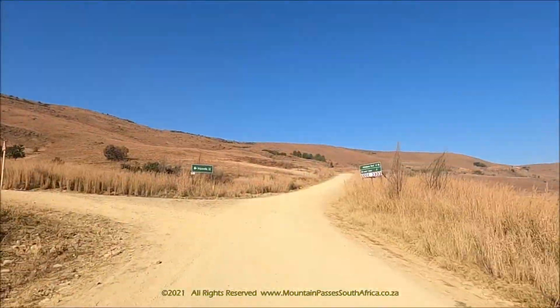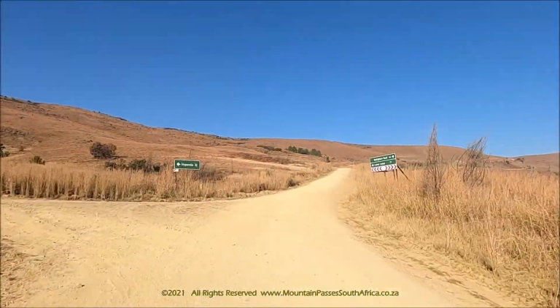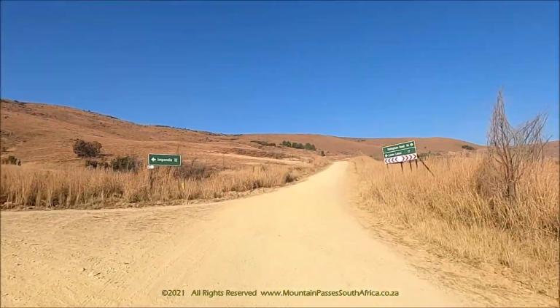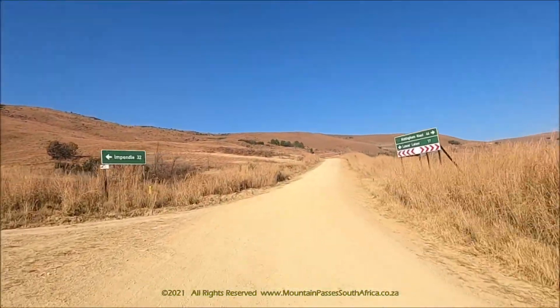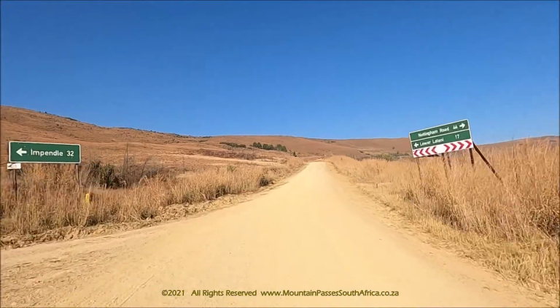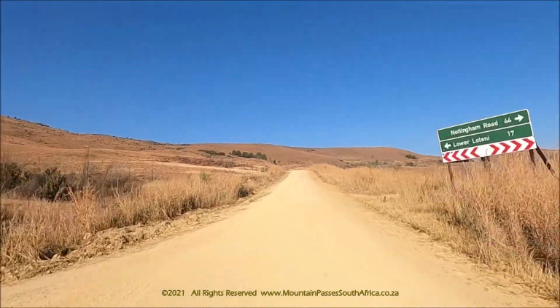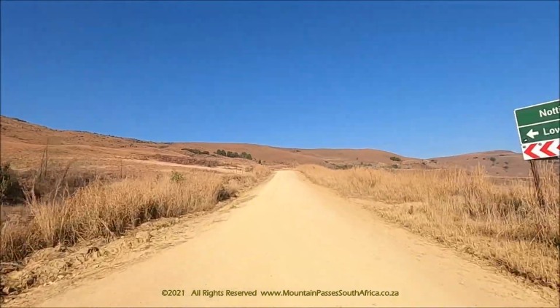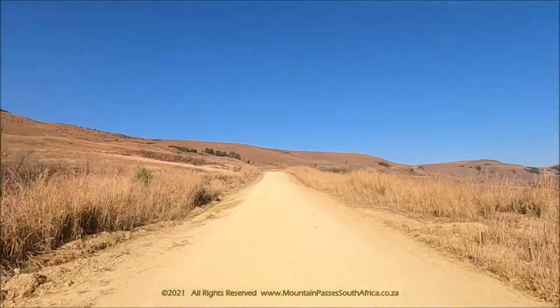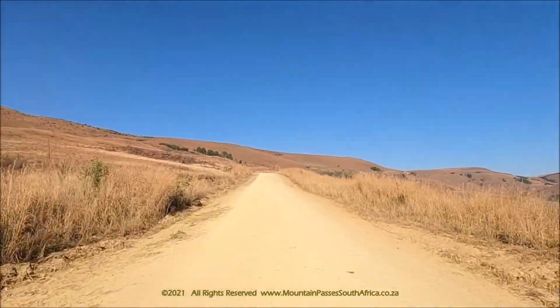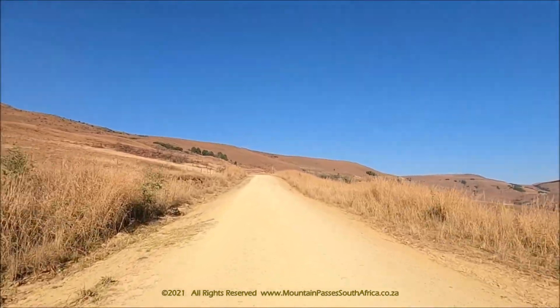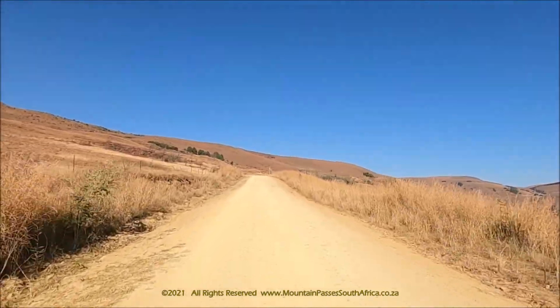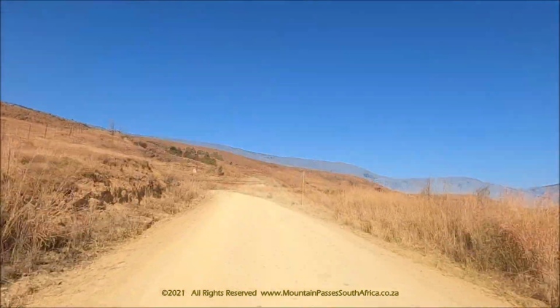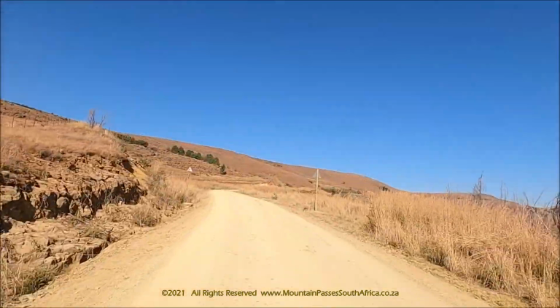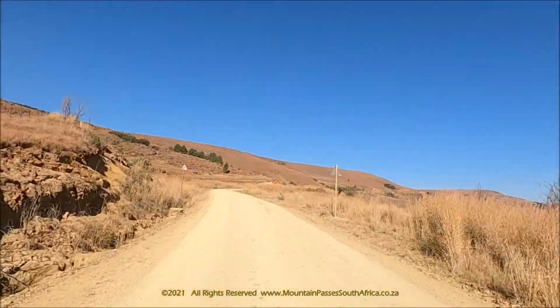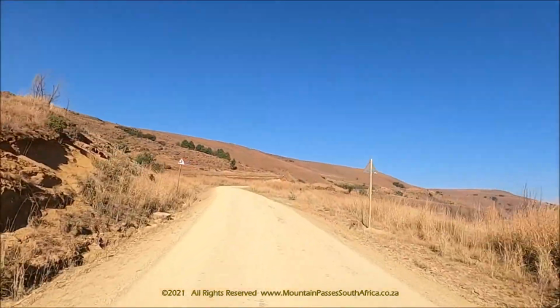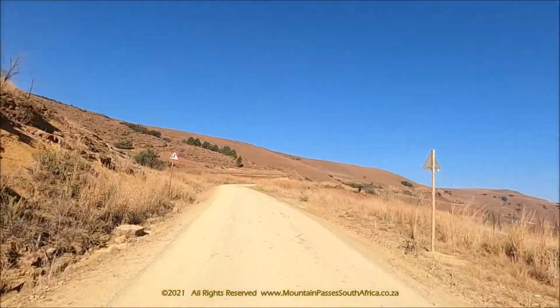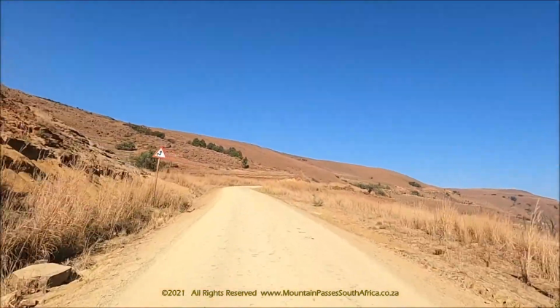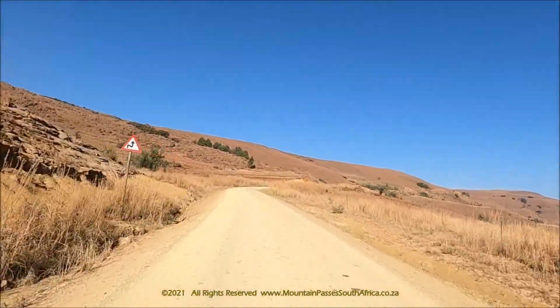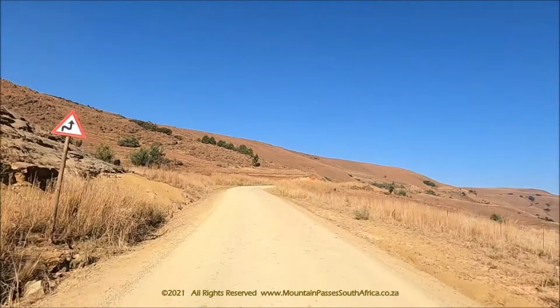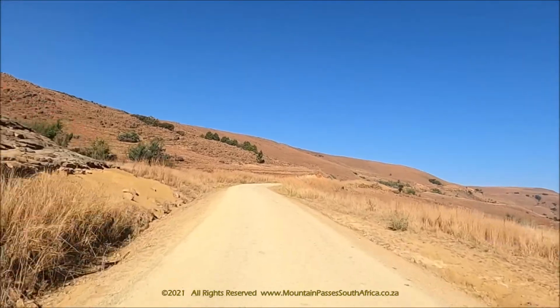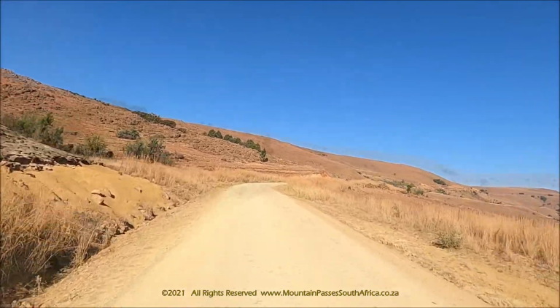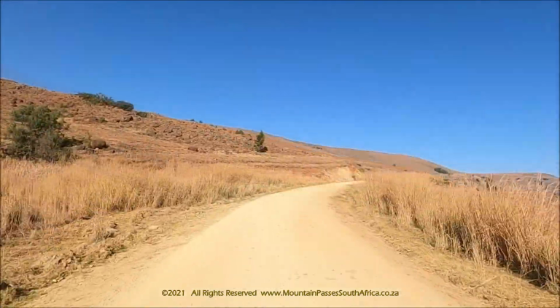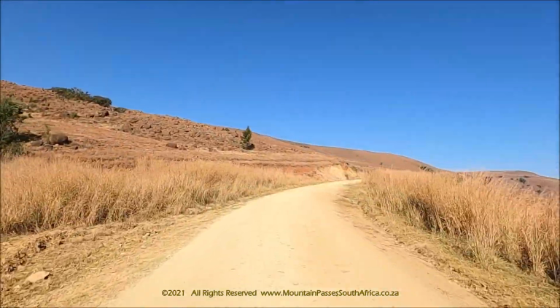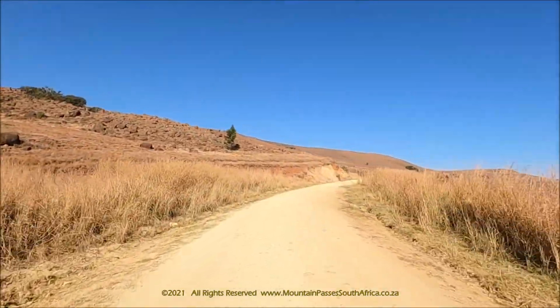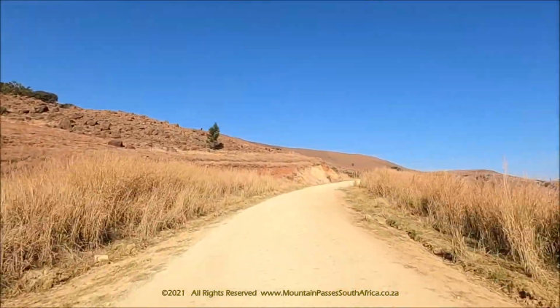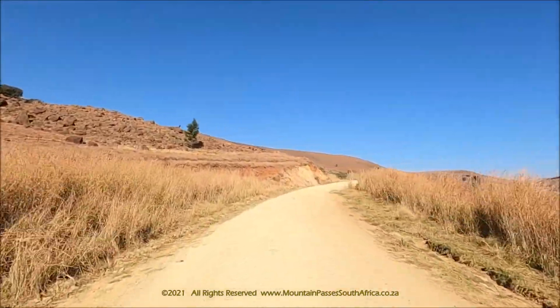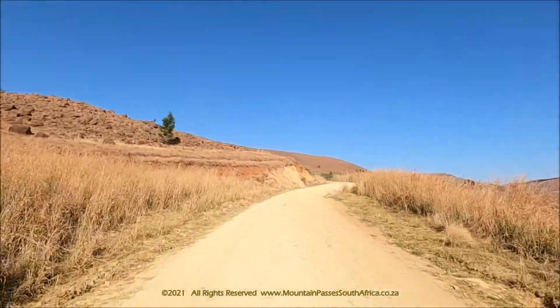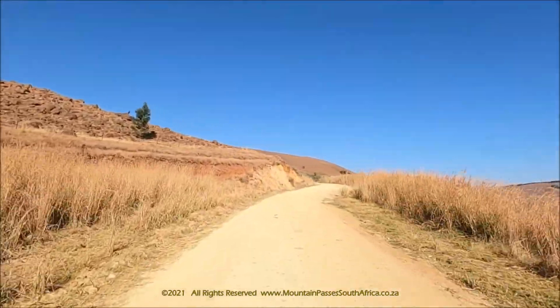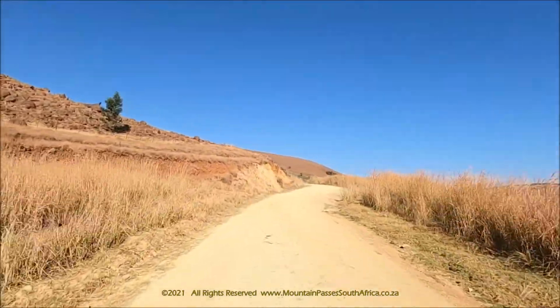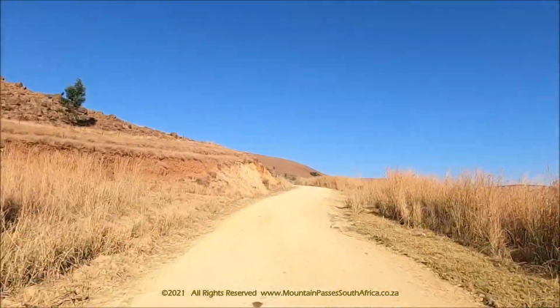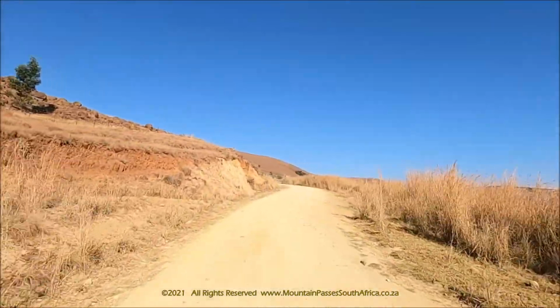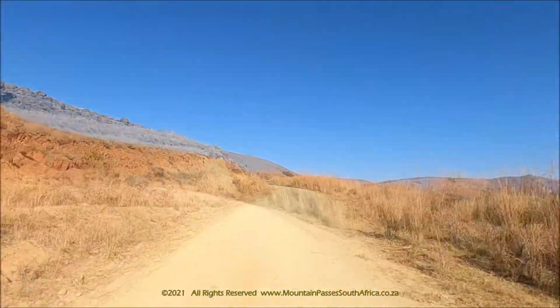In the uKhahlamba-Drakensberg Park, many of the rock art sites contain scenes depicting hunting, dancing, fighting, food gathering, or ritual and trance scenes of hunting or rainmaking.